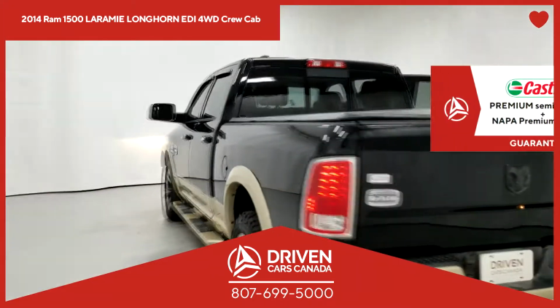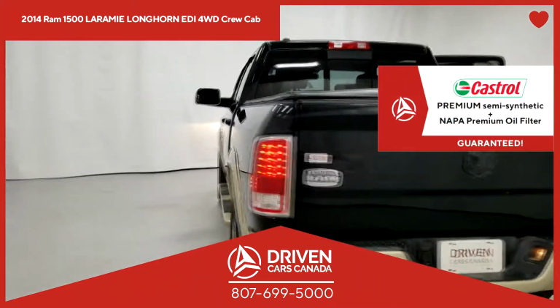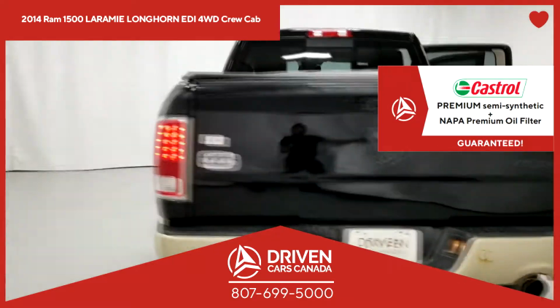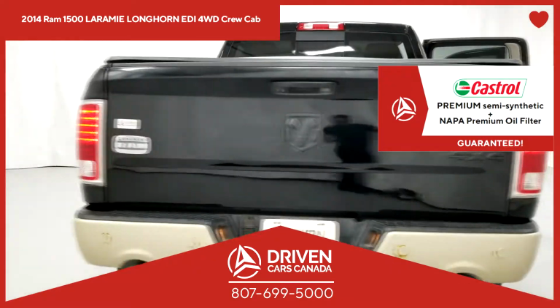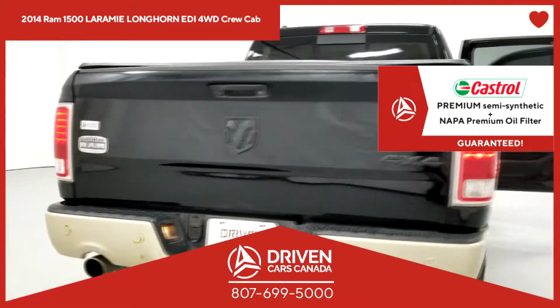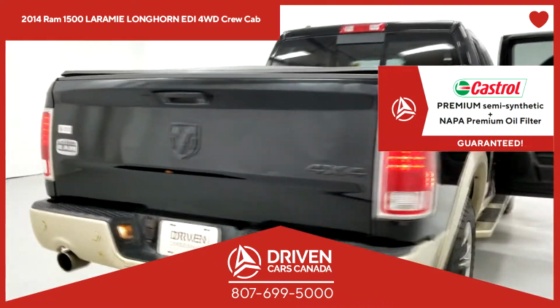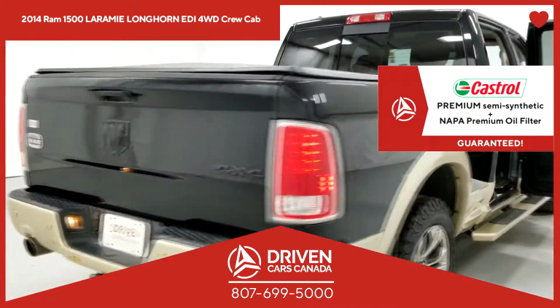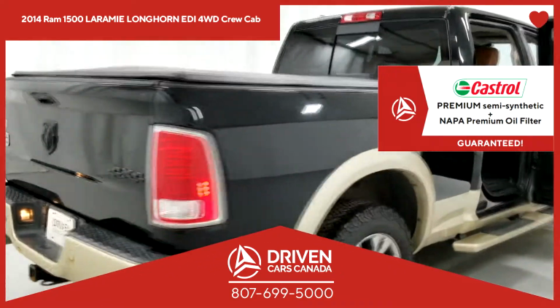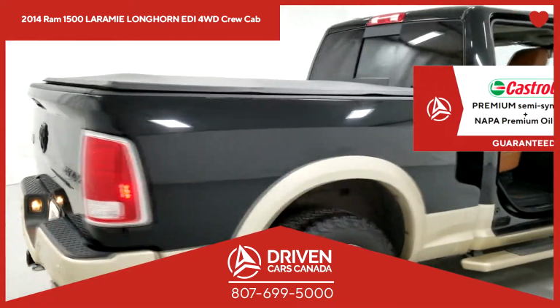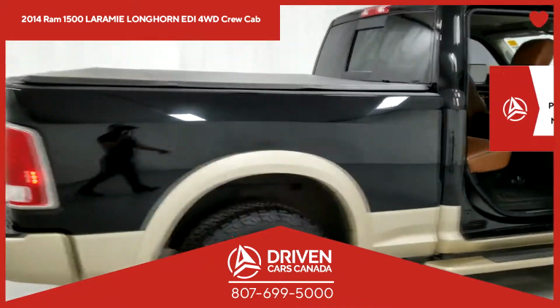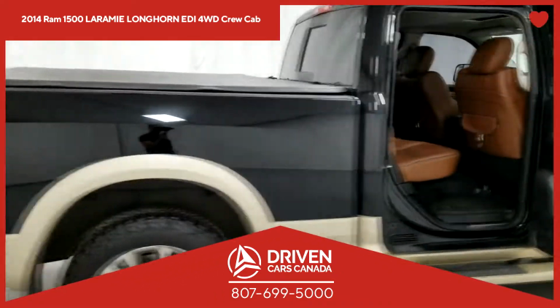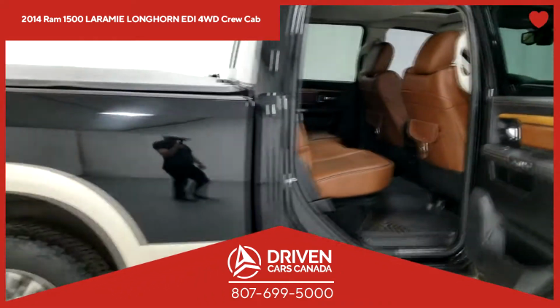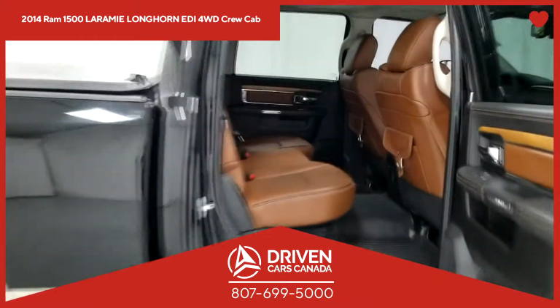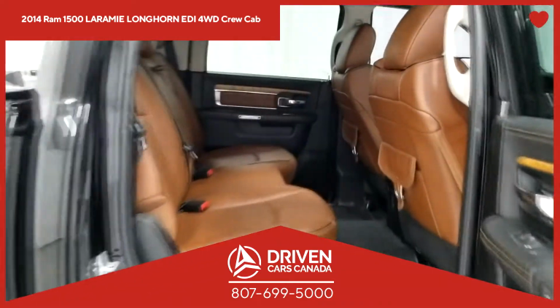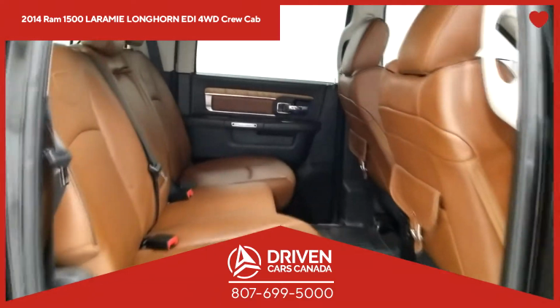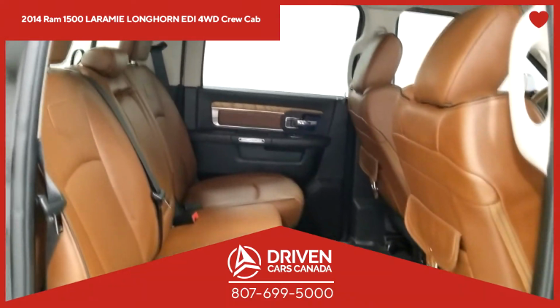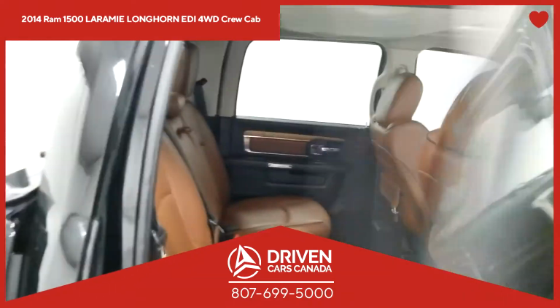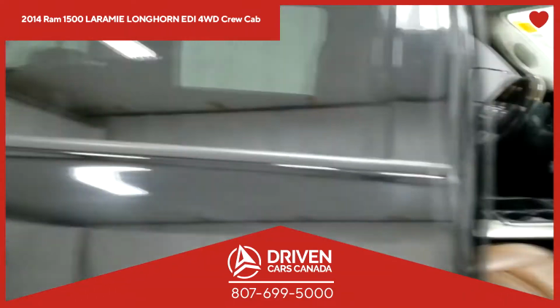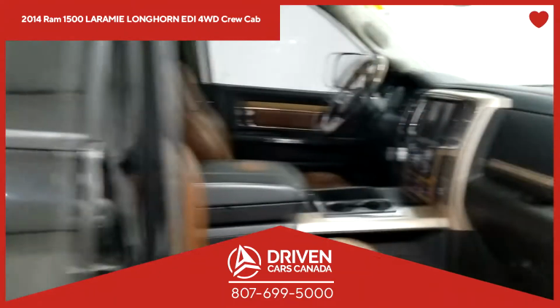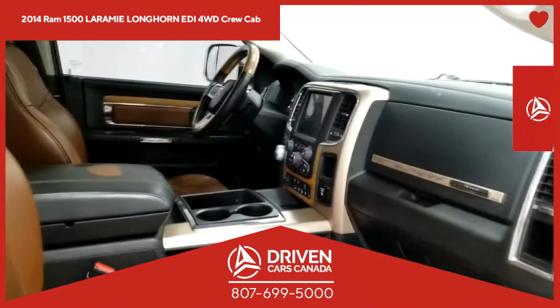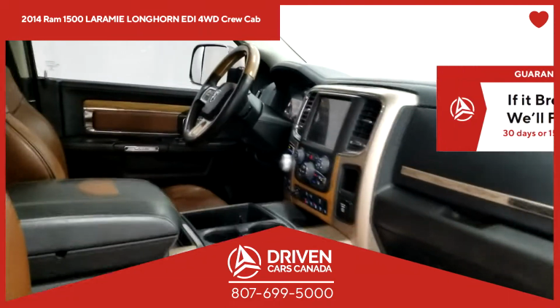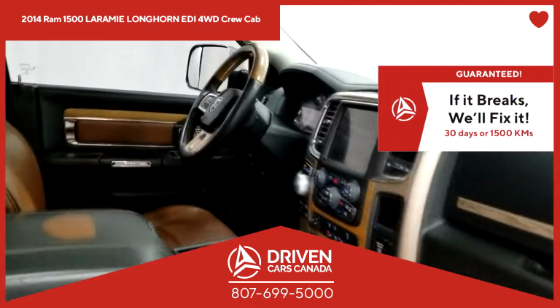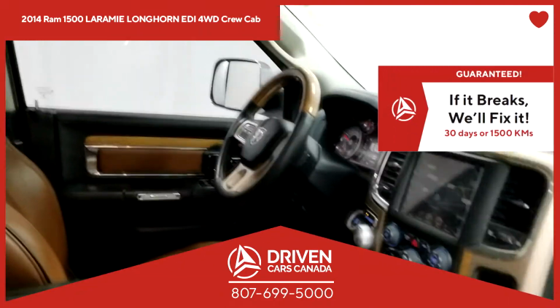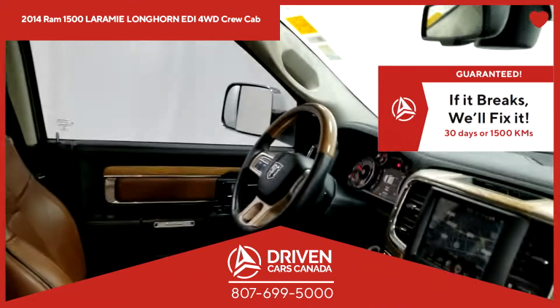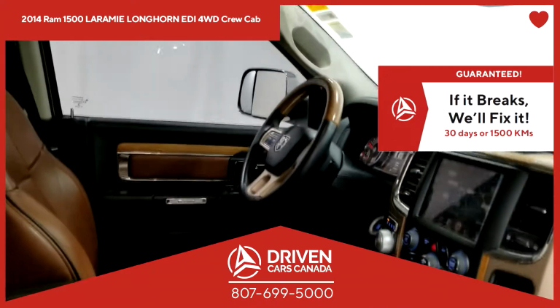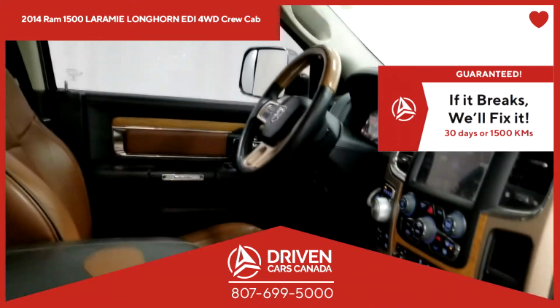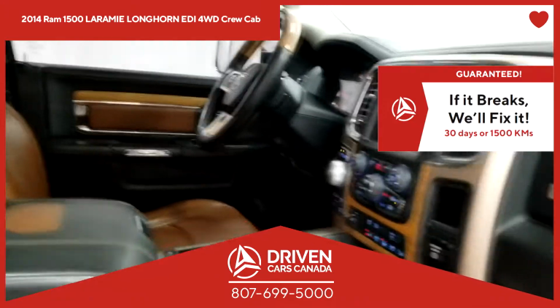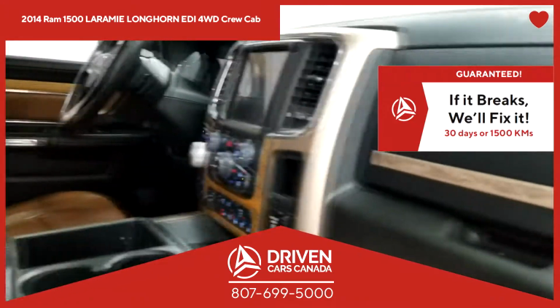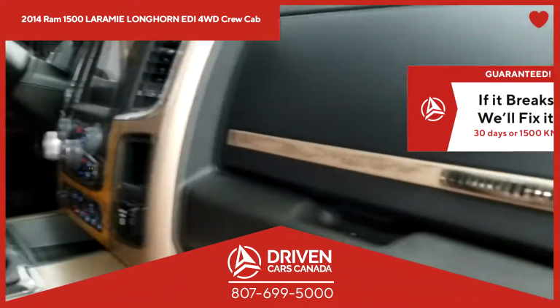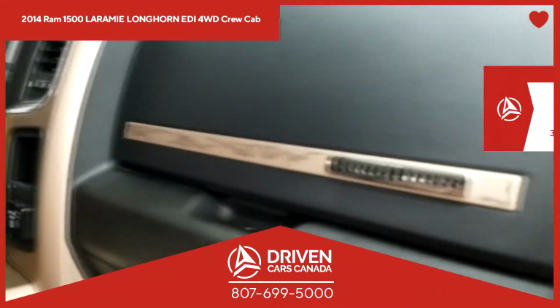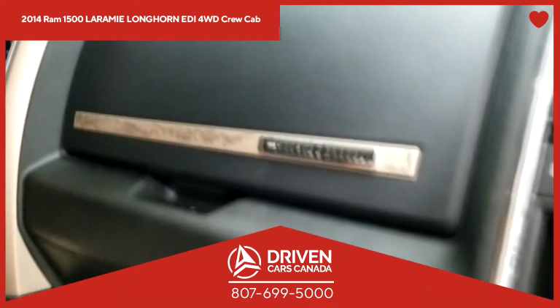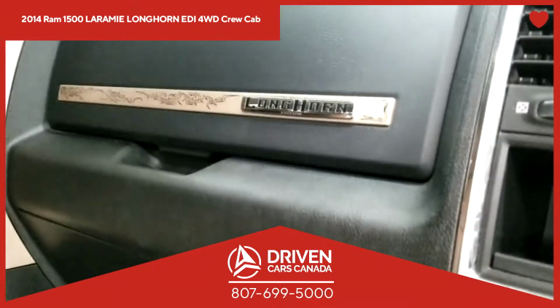We understand you have many options to buy your next pre-owned vehicle. But at DrivenCarsCanada, we believe the customer comes first, not second. You come number one. A customer is a friend, and we believe in having a lot of friends.